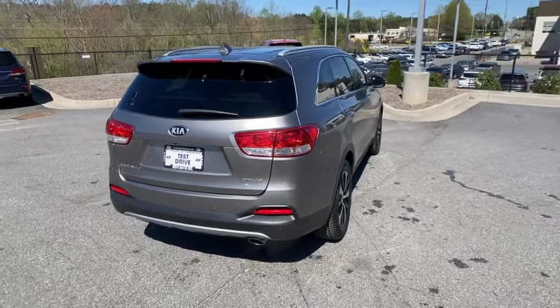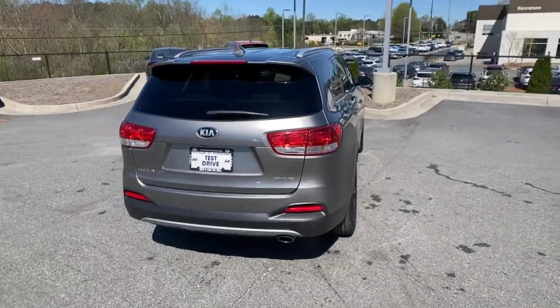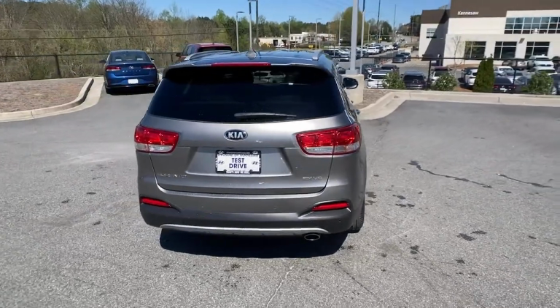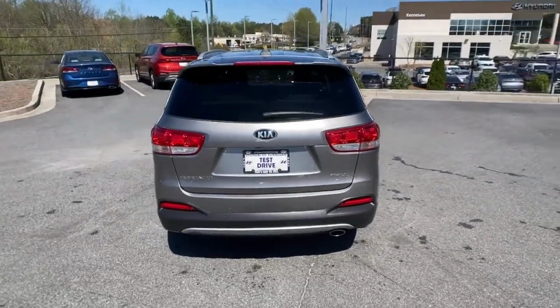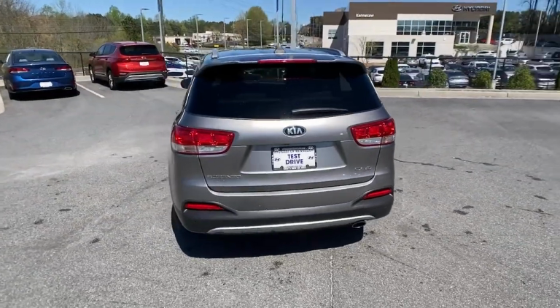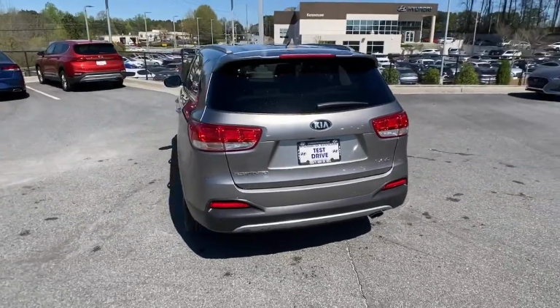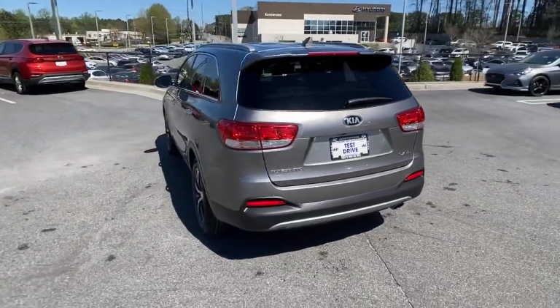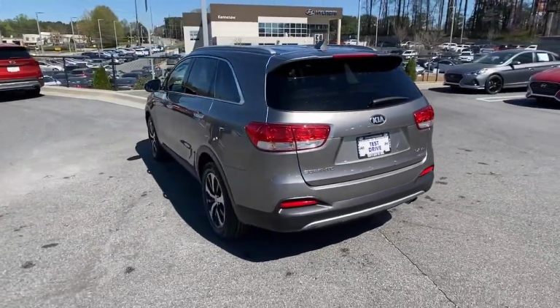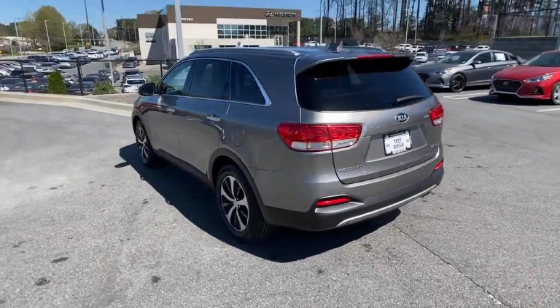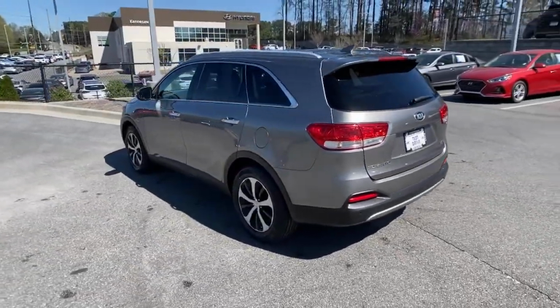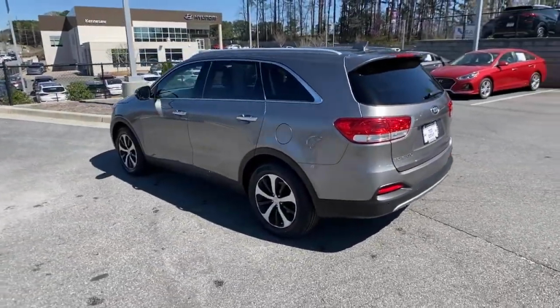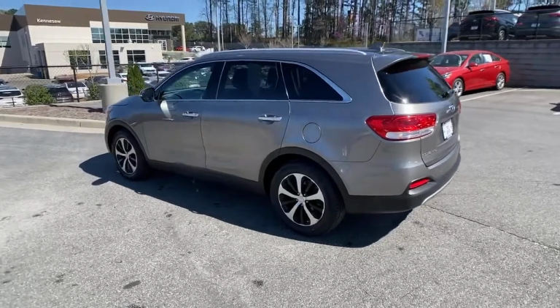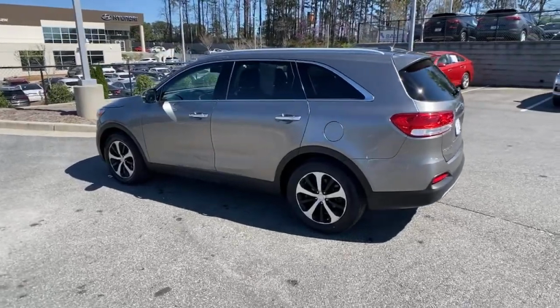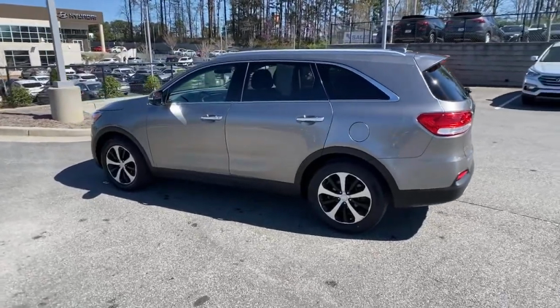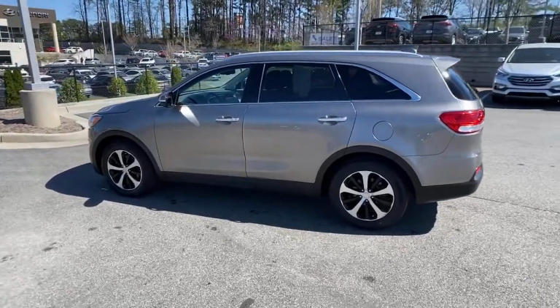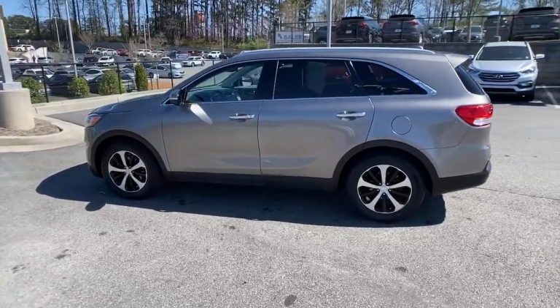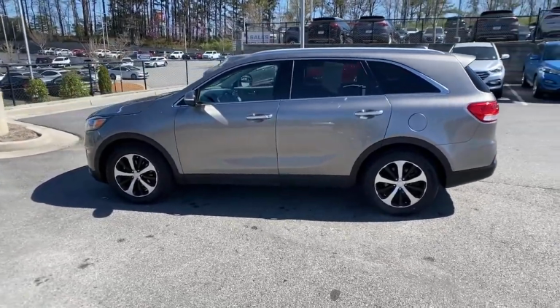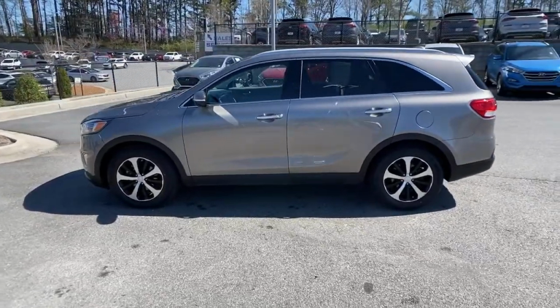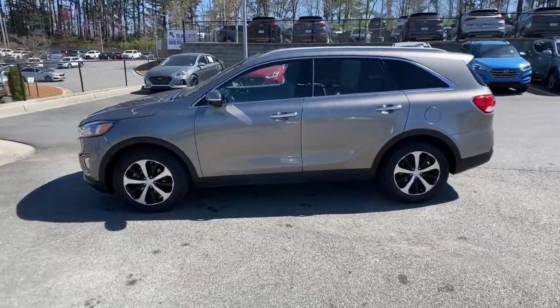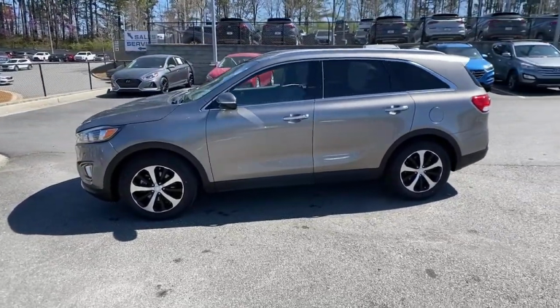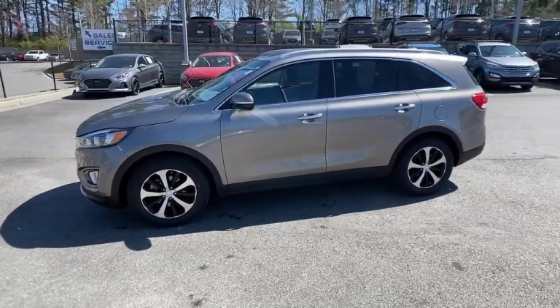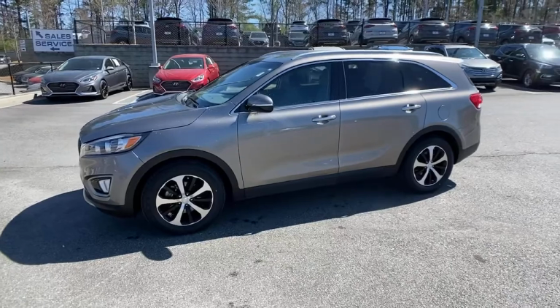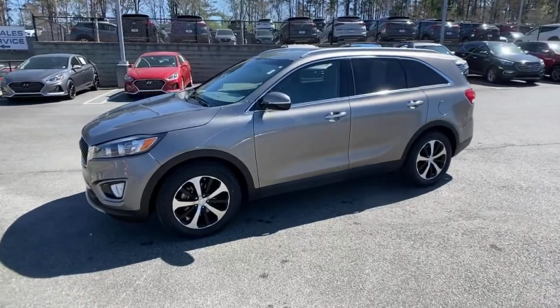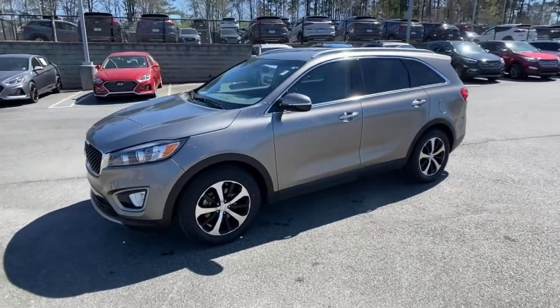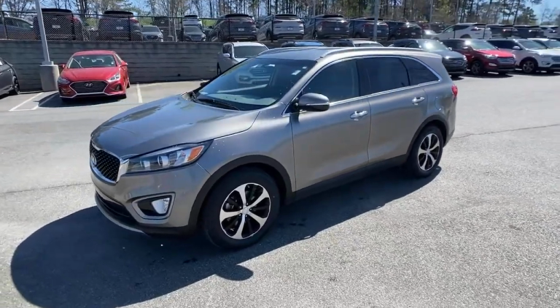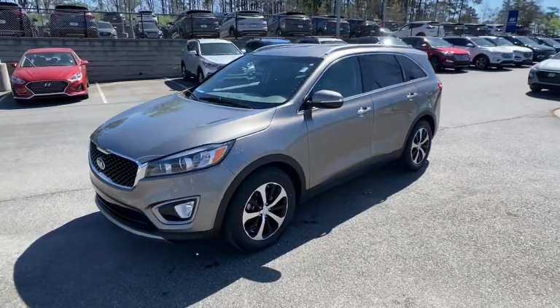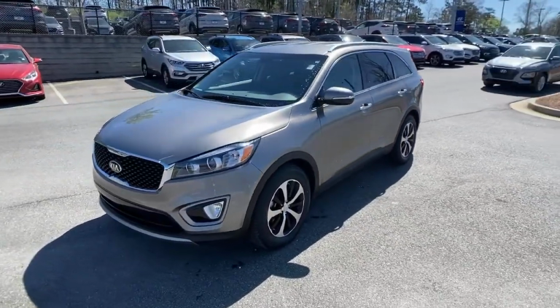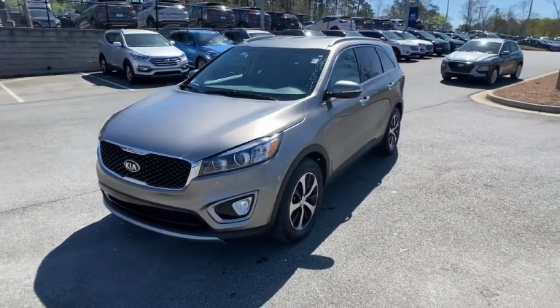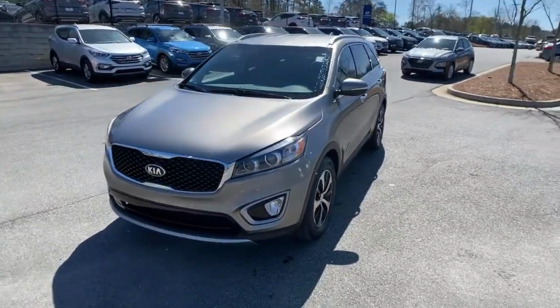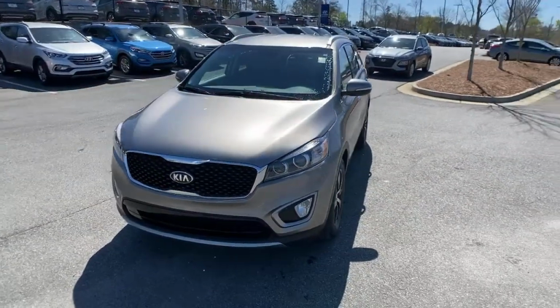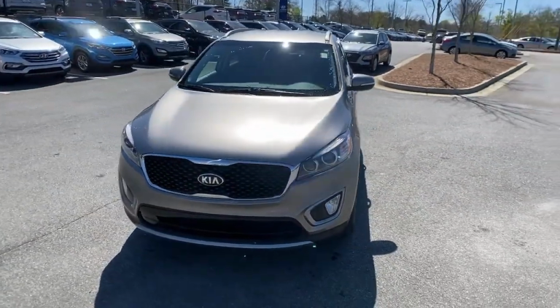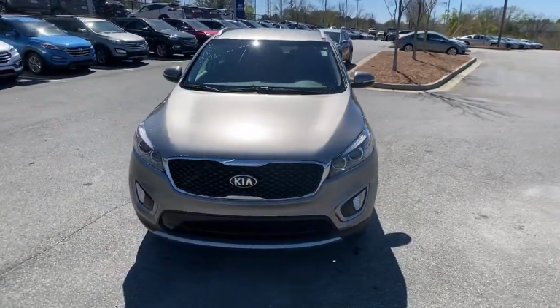Answer the call to adventure in this sleek Sorento. Prepare to fall in love with its spacious cabin with comfortable seating for seven, its super smooth ride, and its standard infotainment system. All-weather capability and crossover convenience make it an ideal road trip machine.